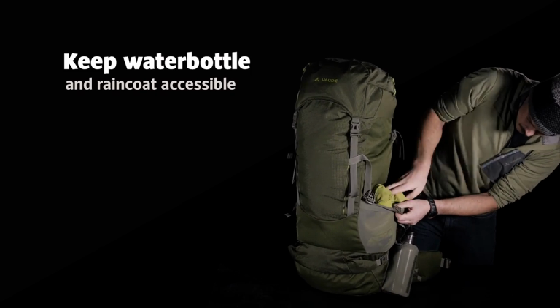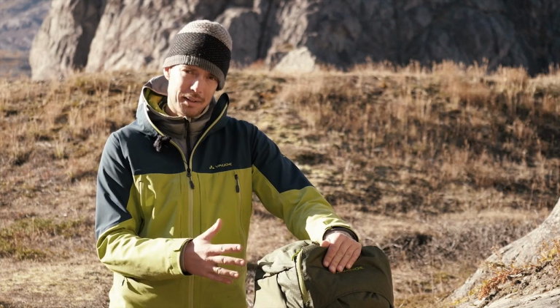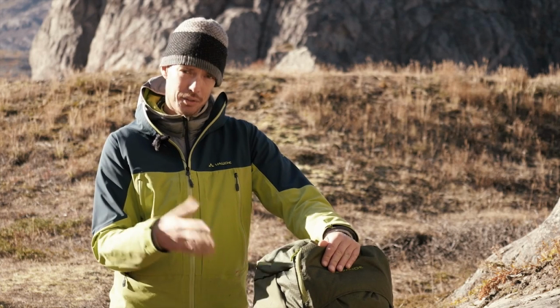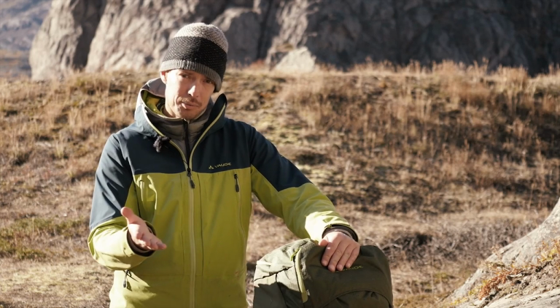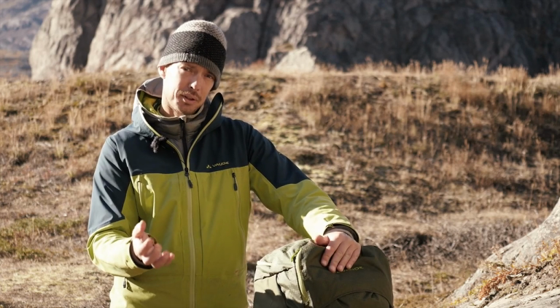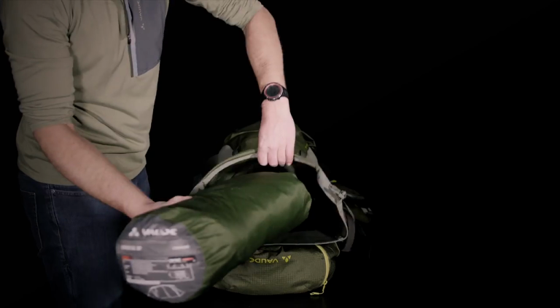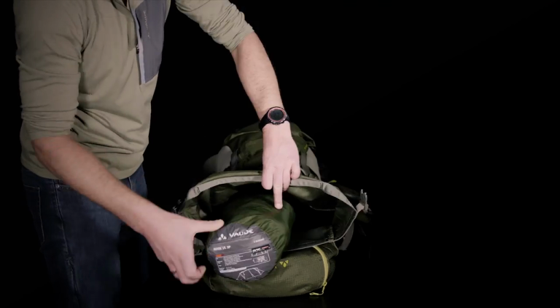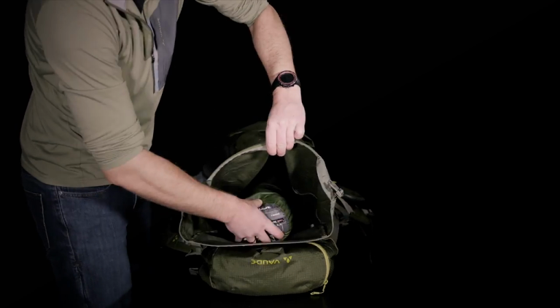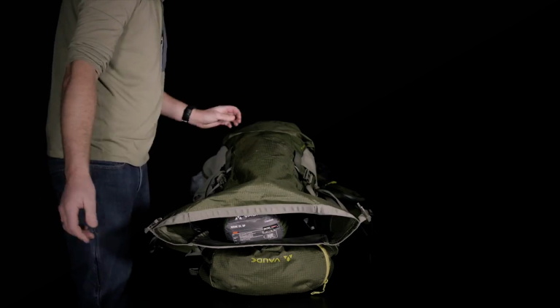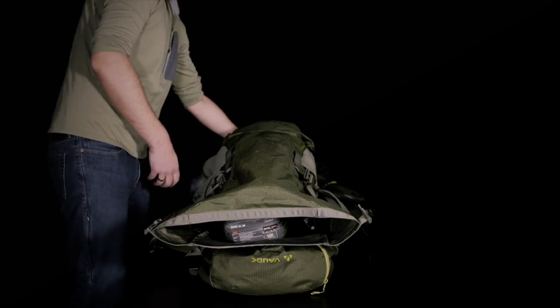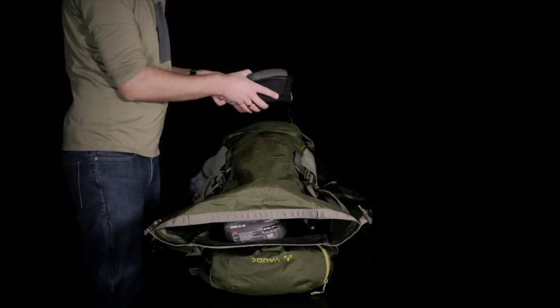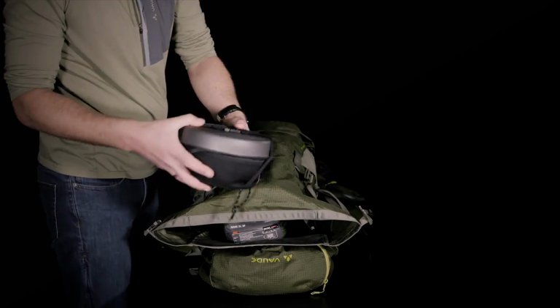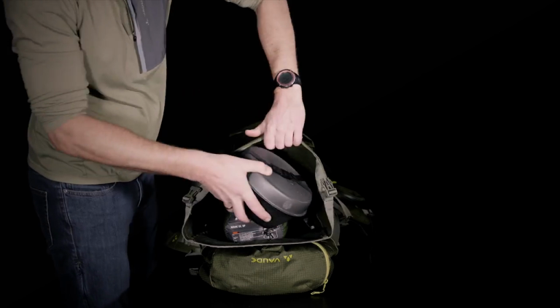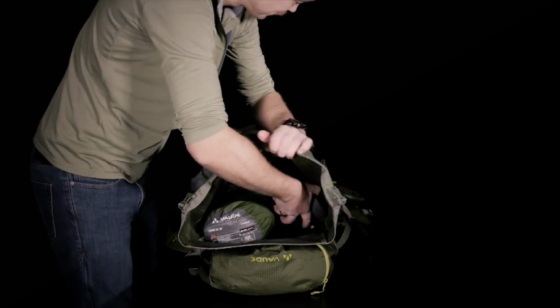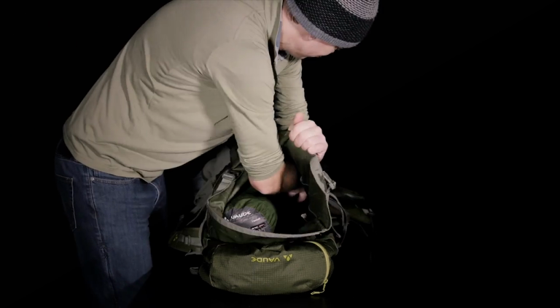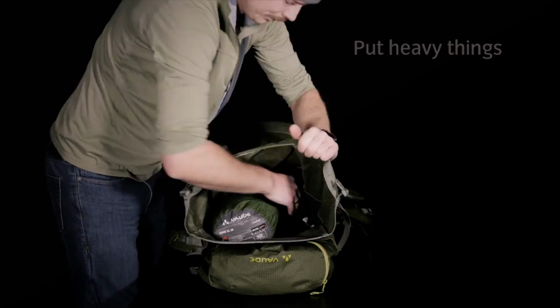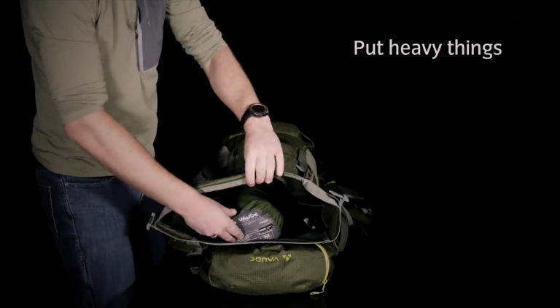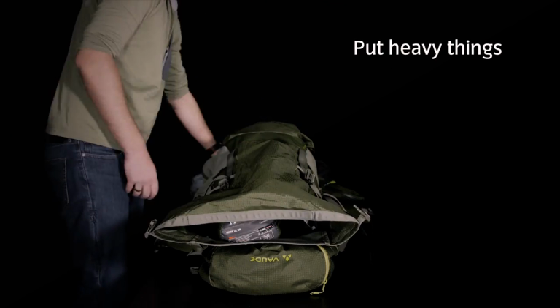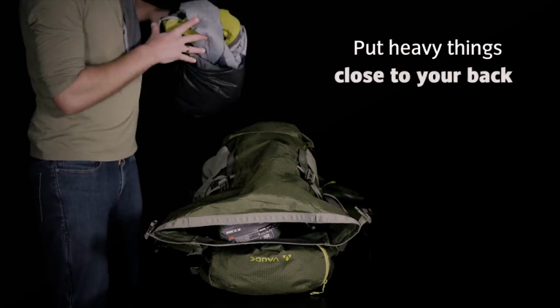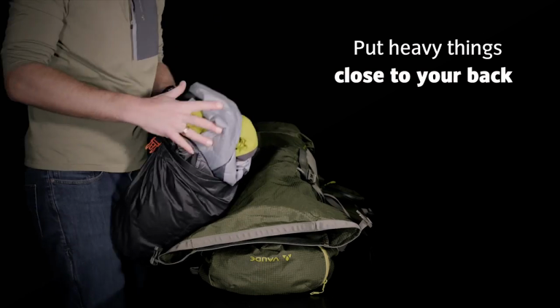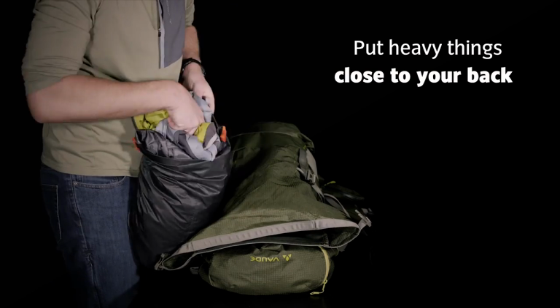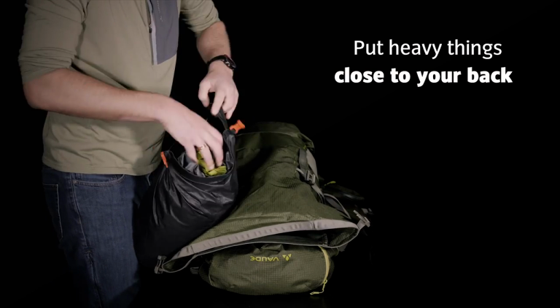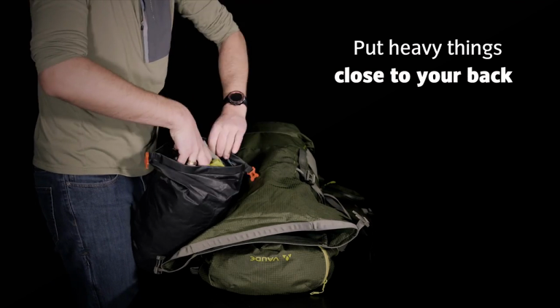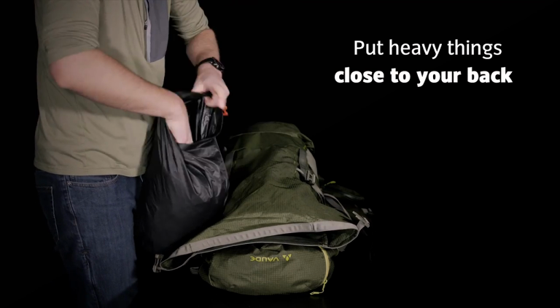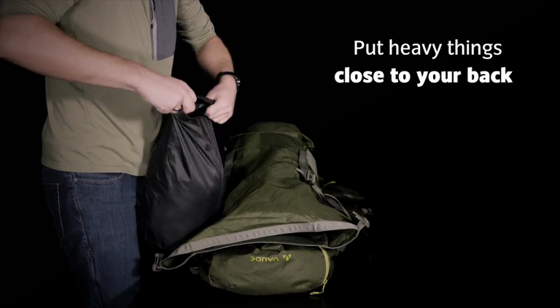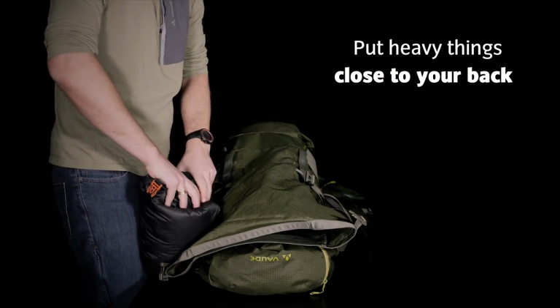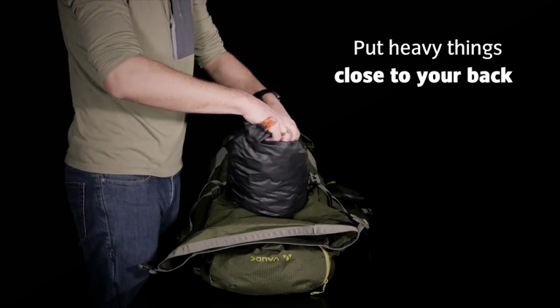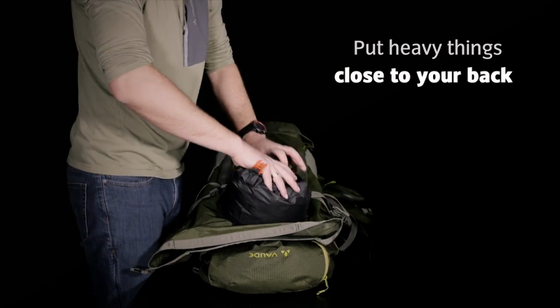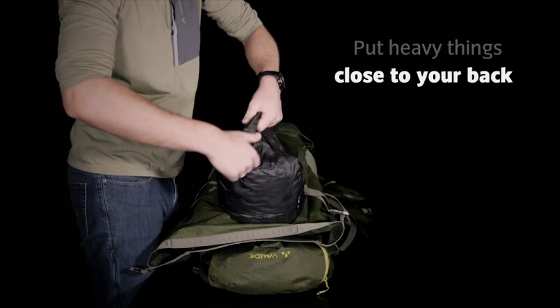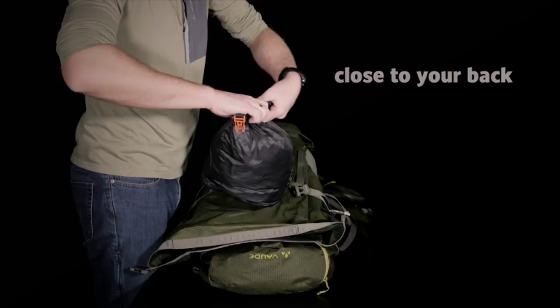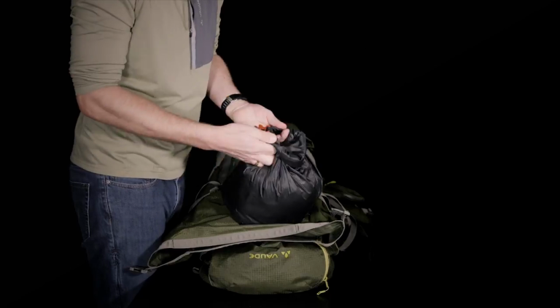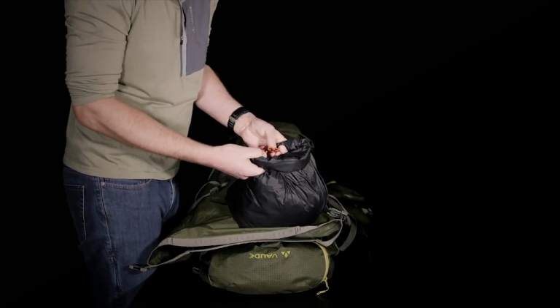For balance and your comfort, make sure you put the heaviest things close to your back. Further away, you can put the lighter things like jackets and clothes.